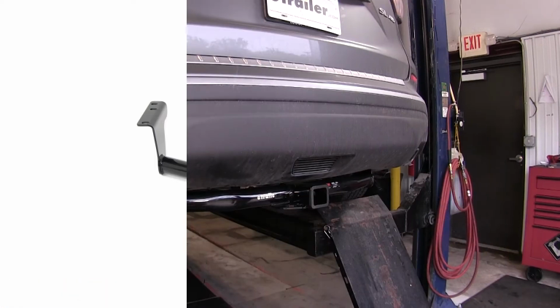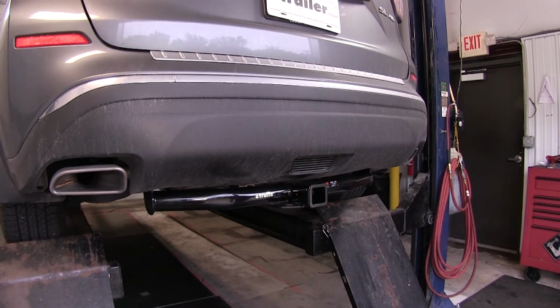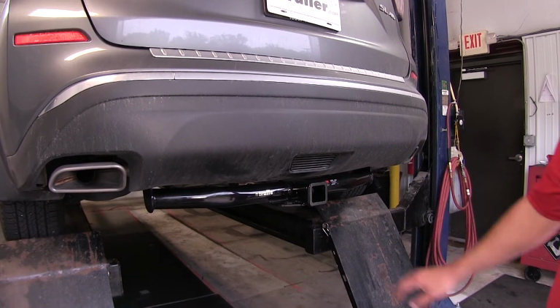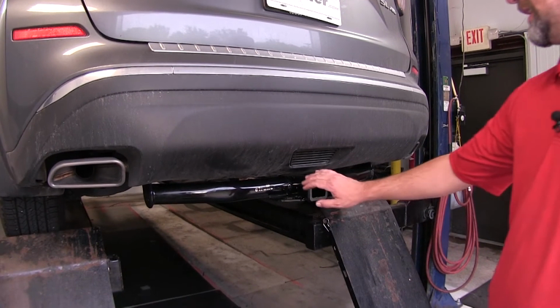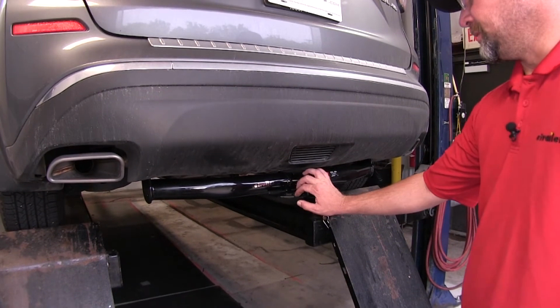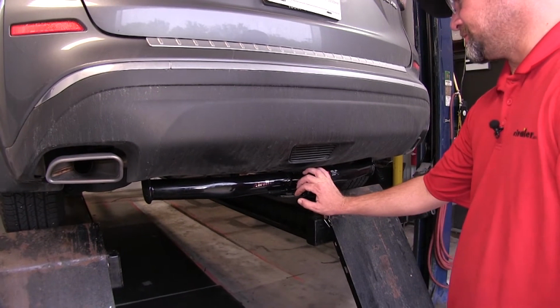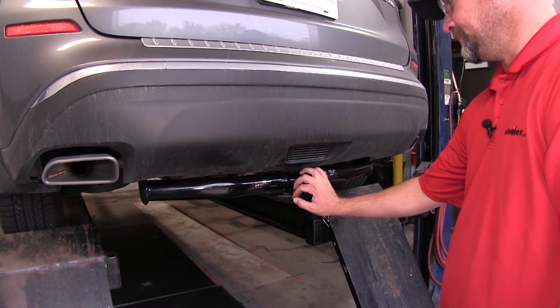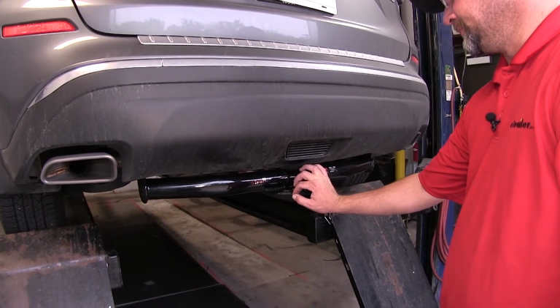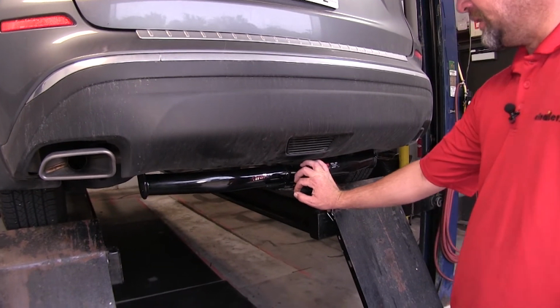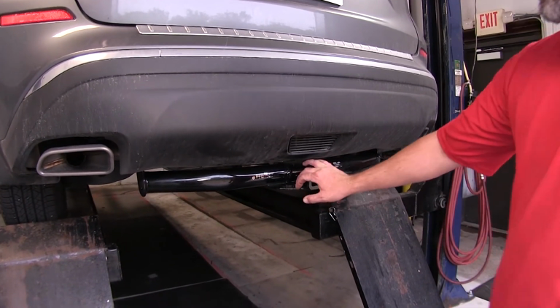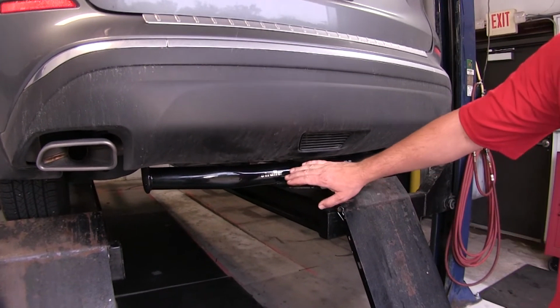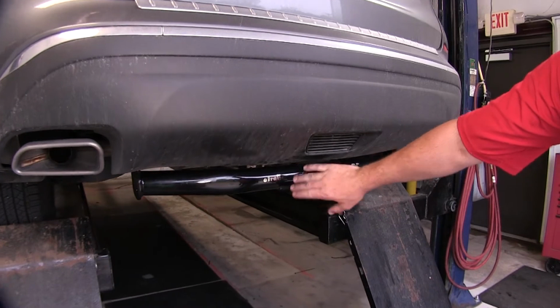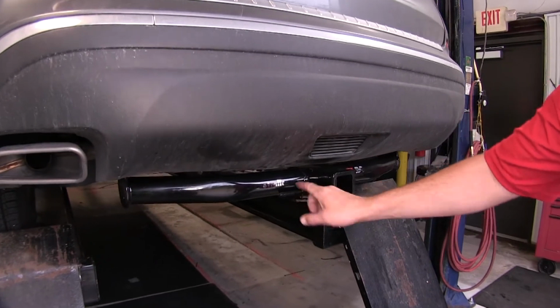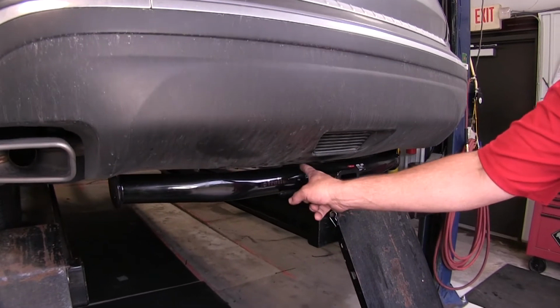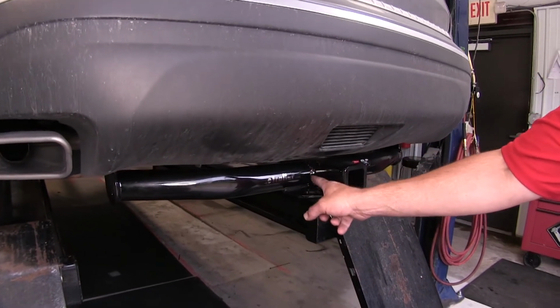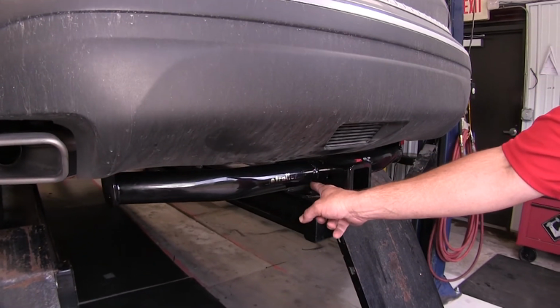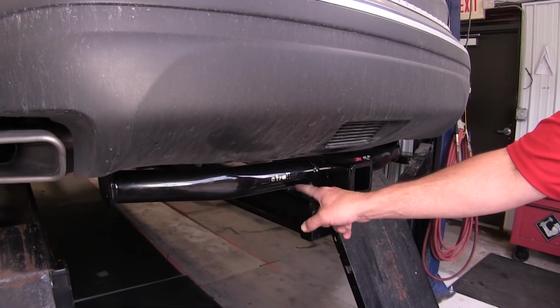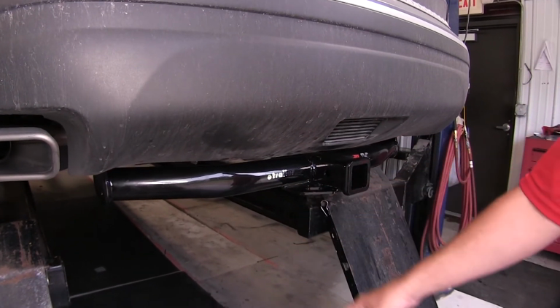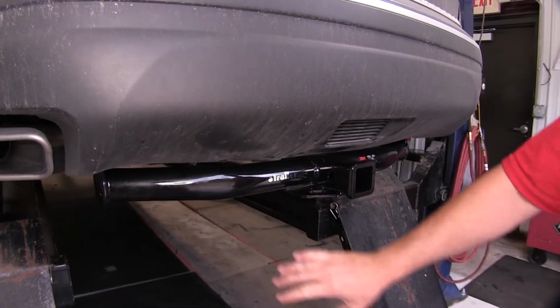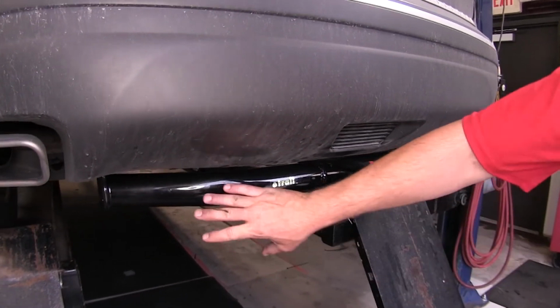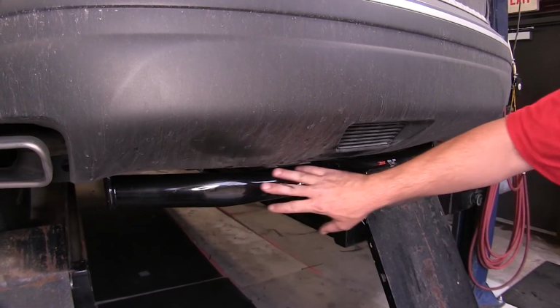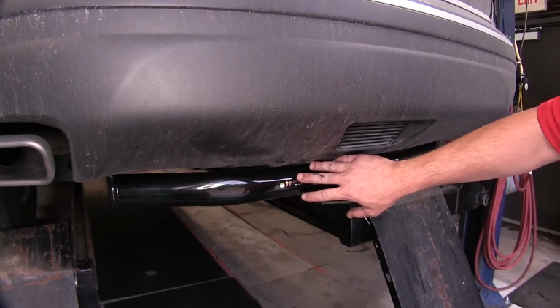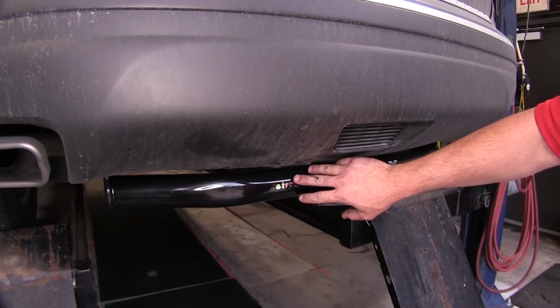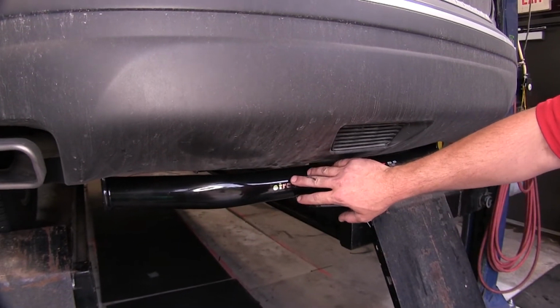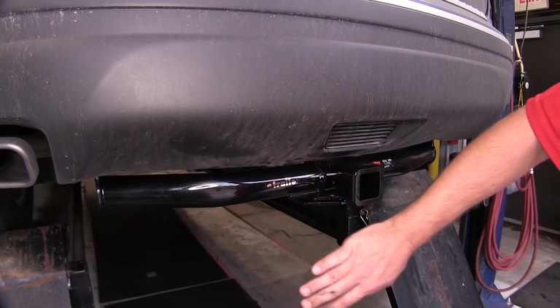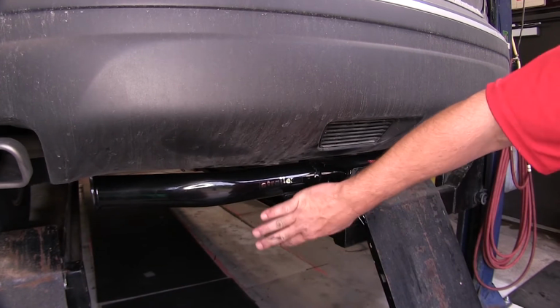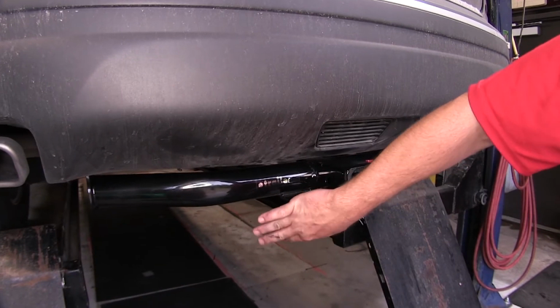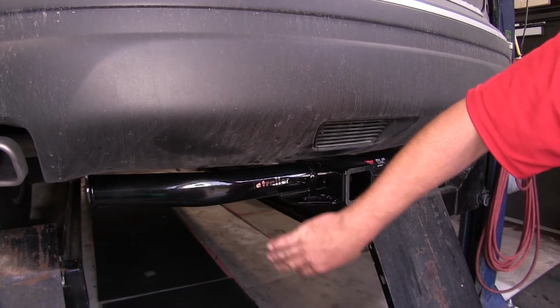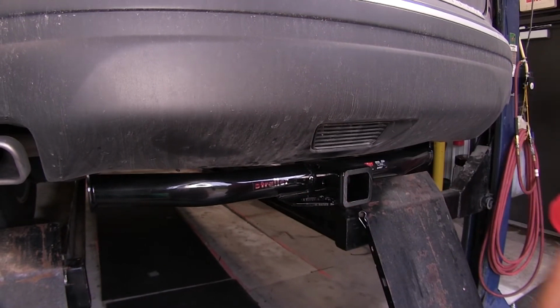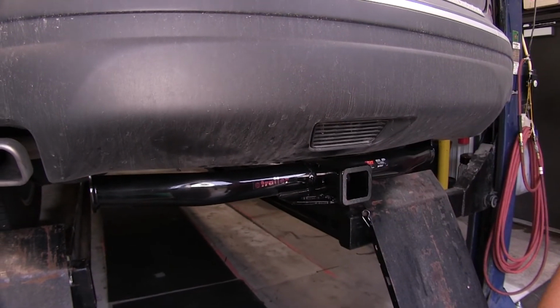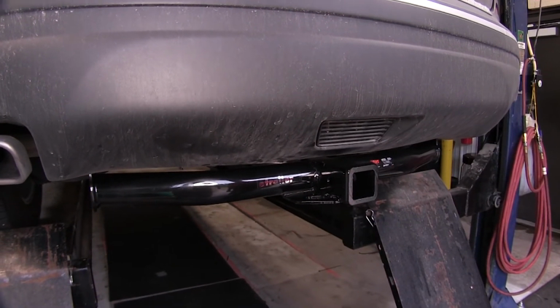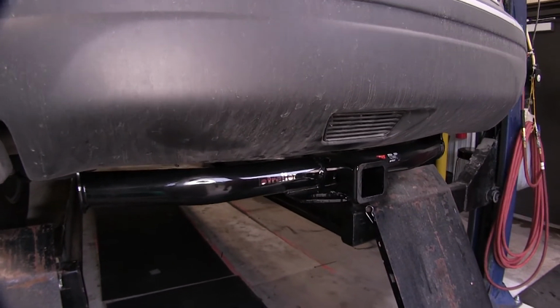Here's what our hitch is going to look like once it's installed. This is a completely steel, fully welded constructed hitch. It's got a really nice black powder coated finish, so it blends in nicely with the under body of the vehicle.